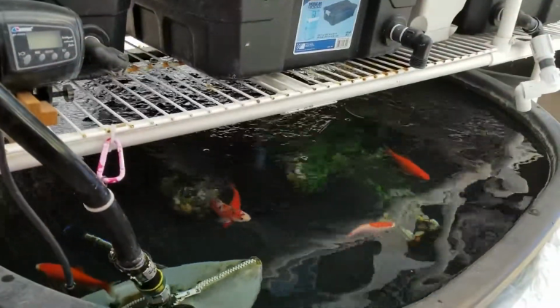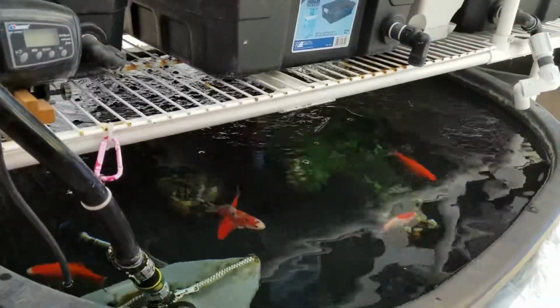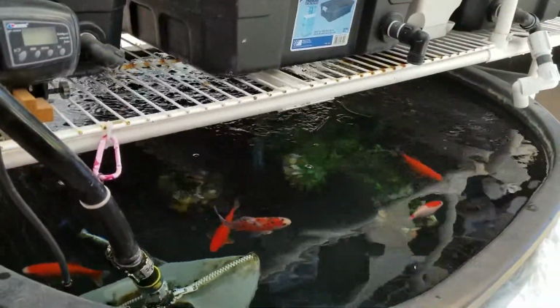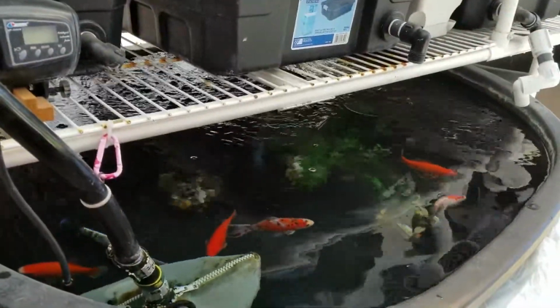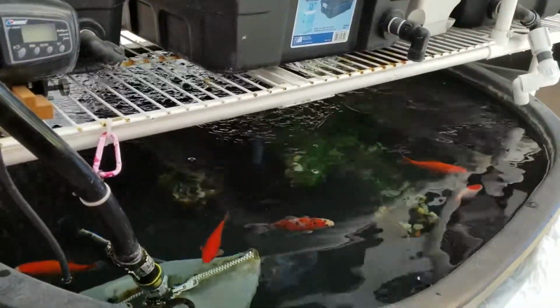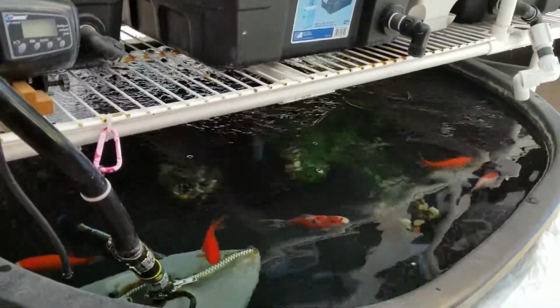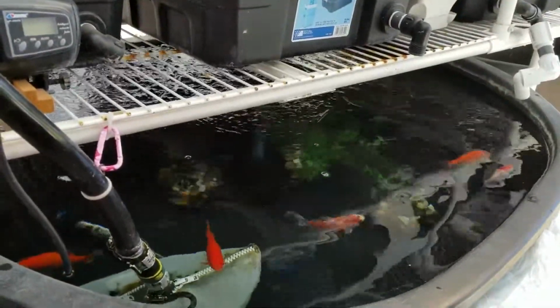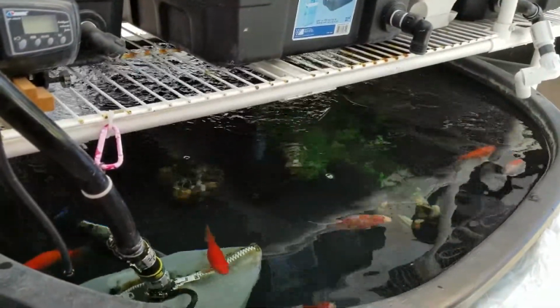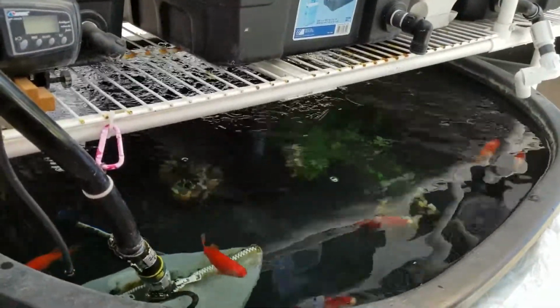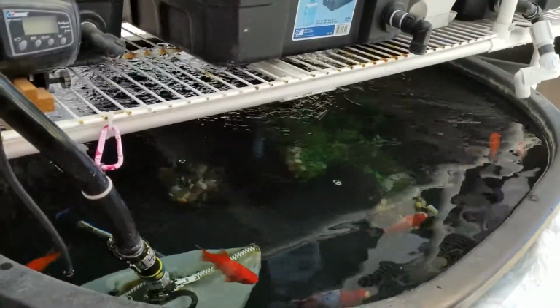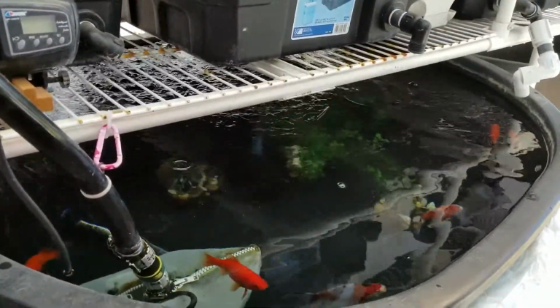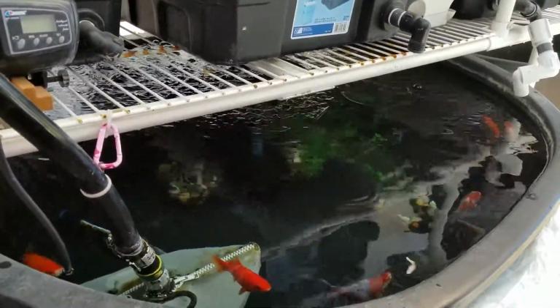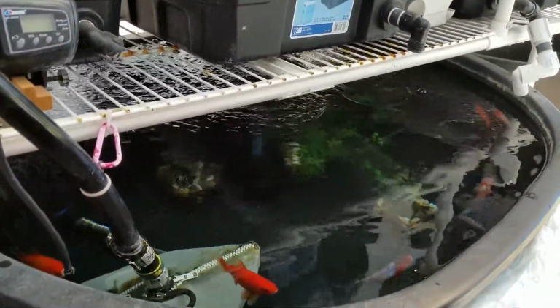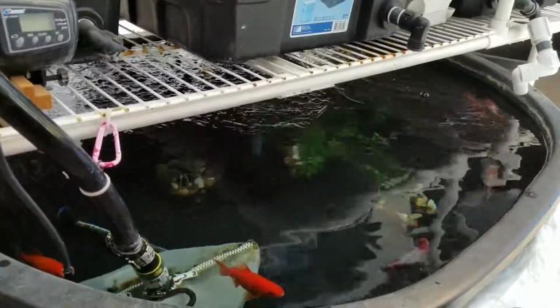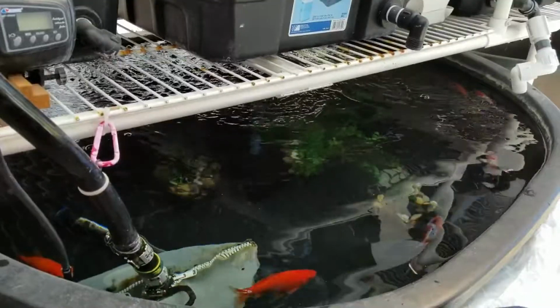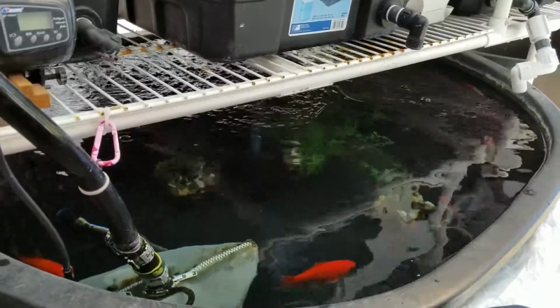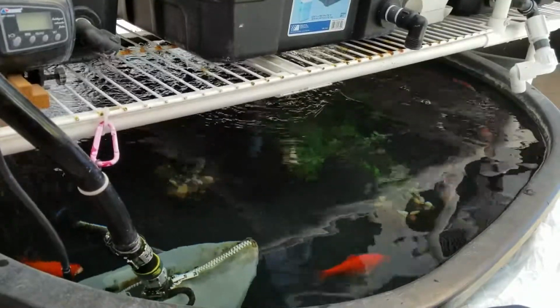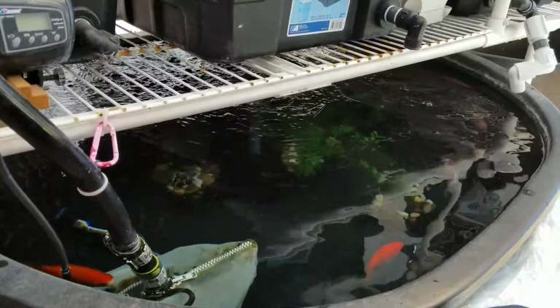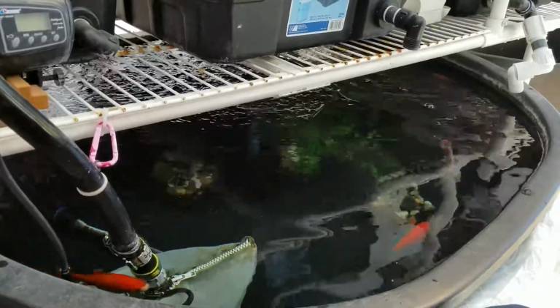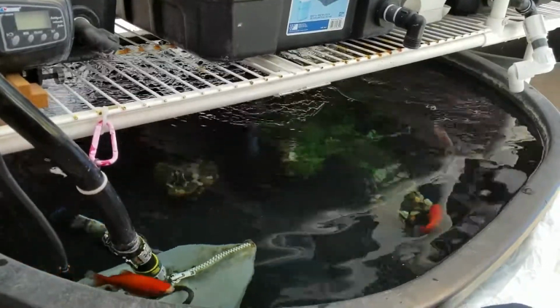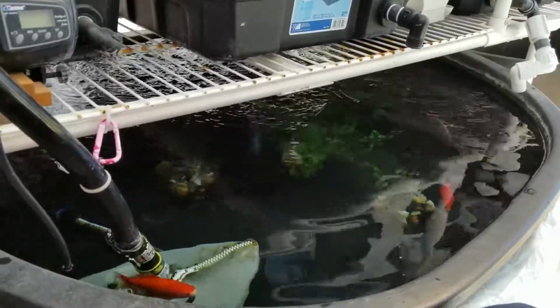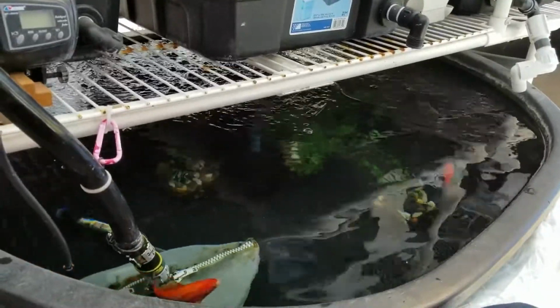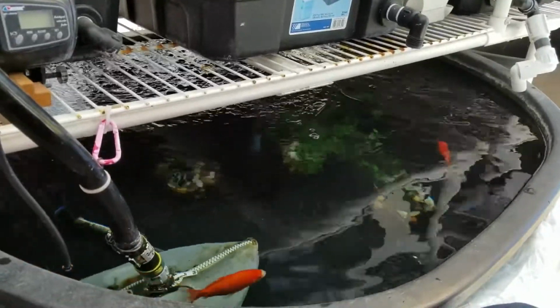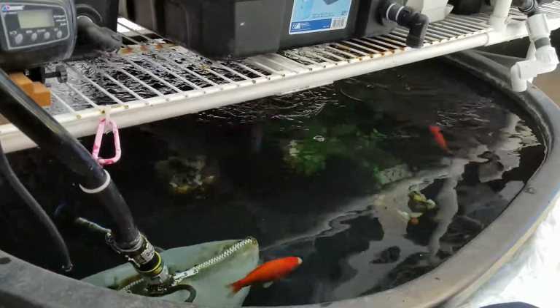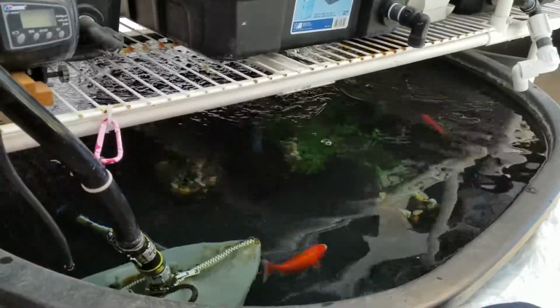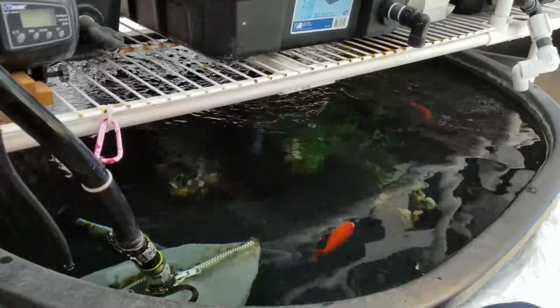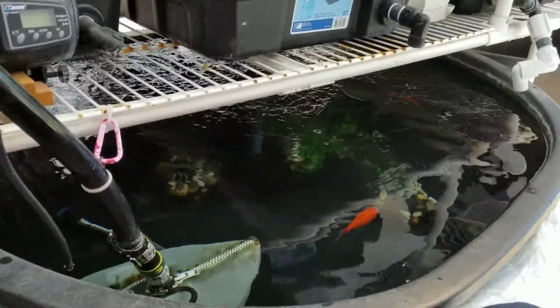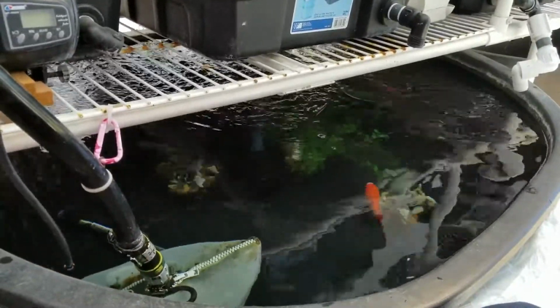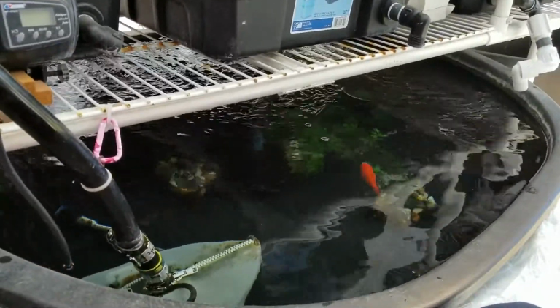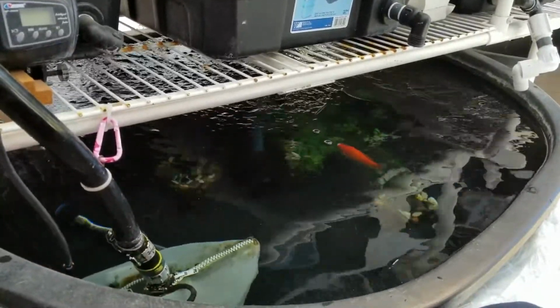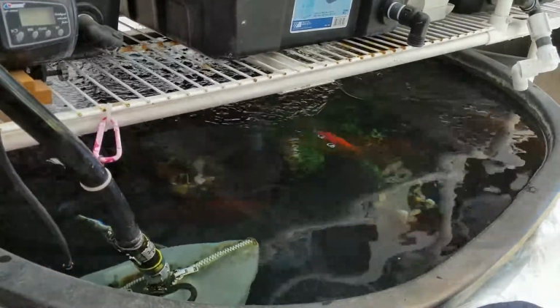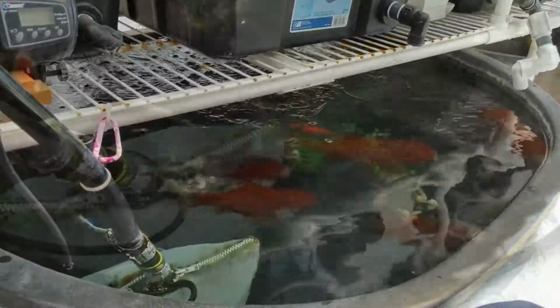Here are my 85-gallon tough tank tubs that I have in my greenhouse. I have about six goldfish in these 85 gallons.